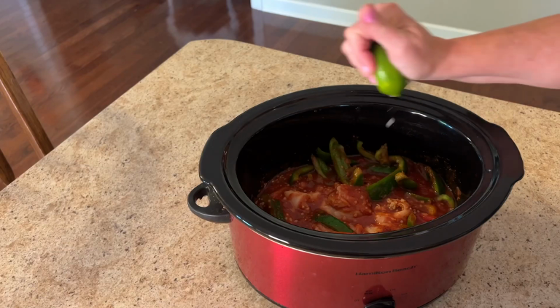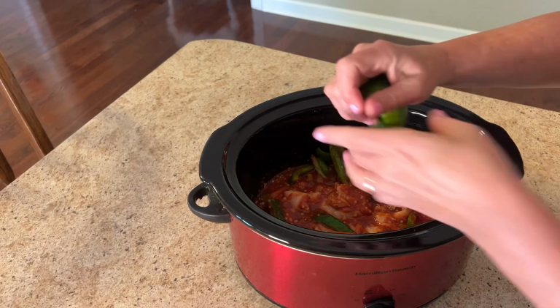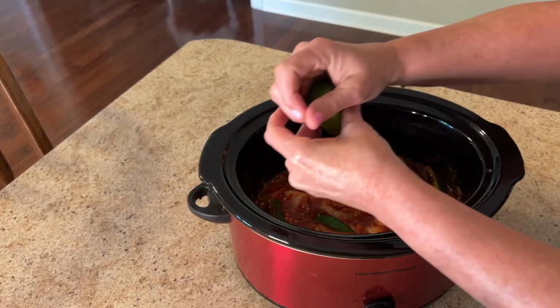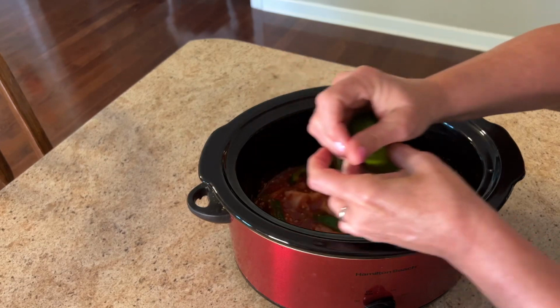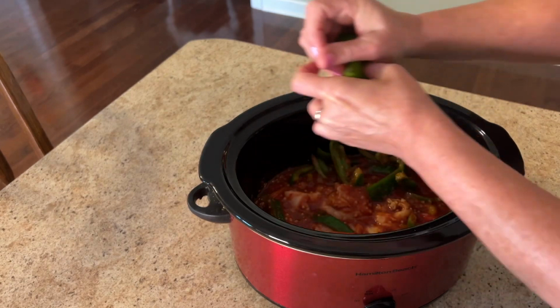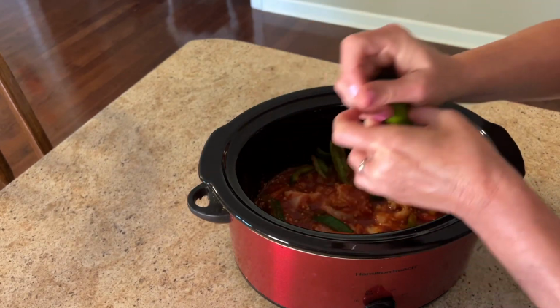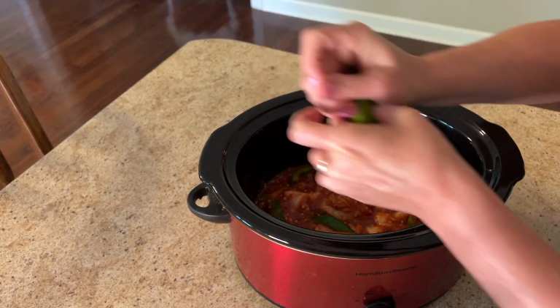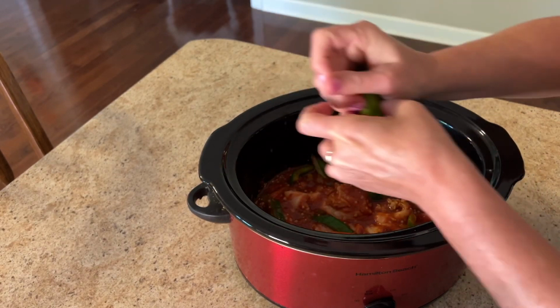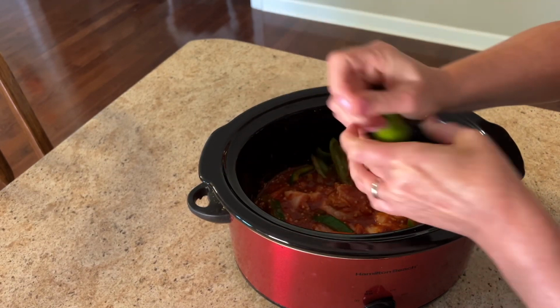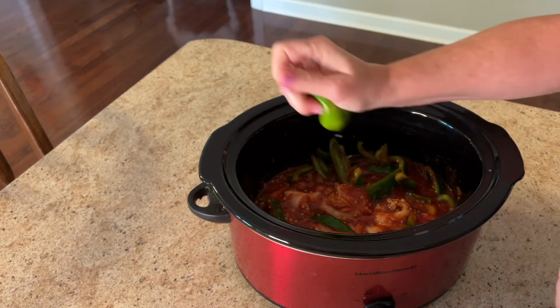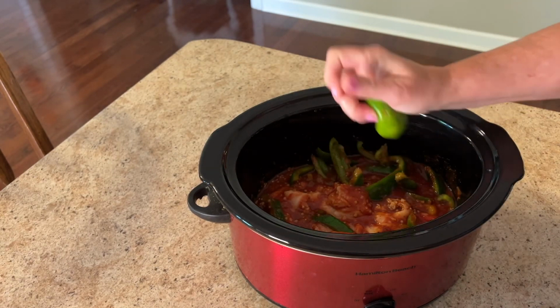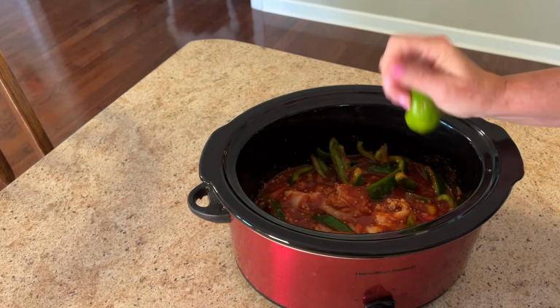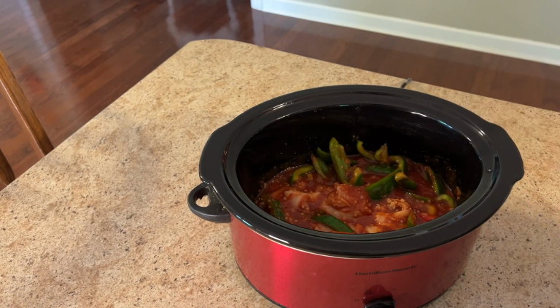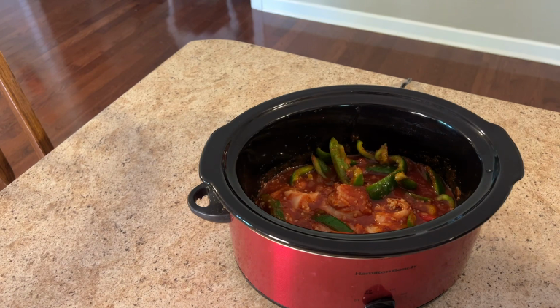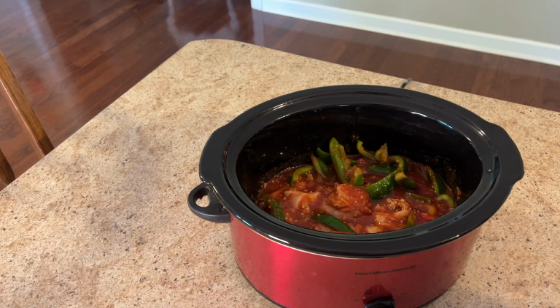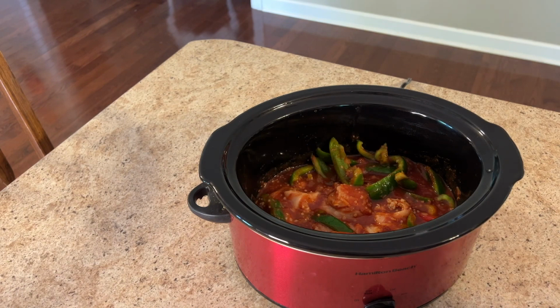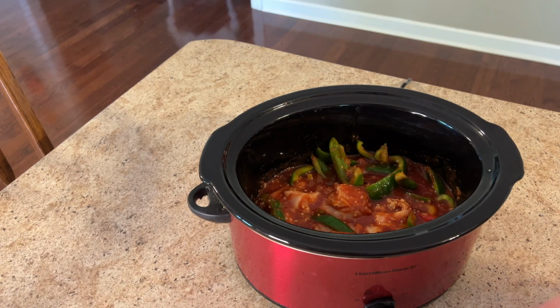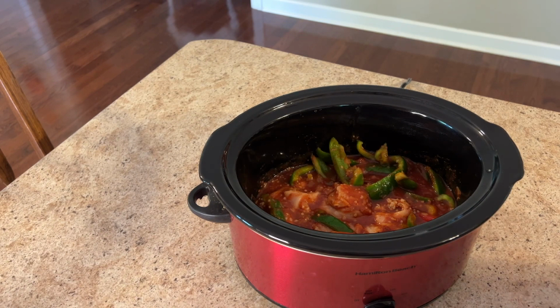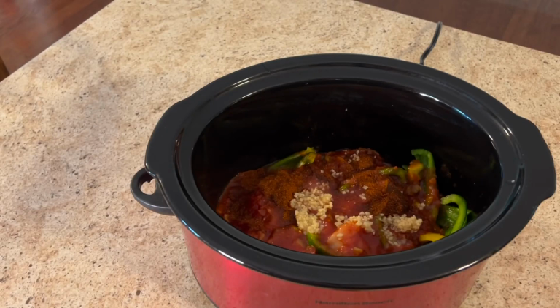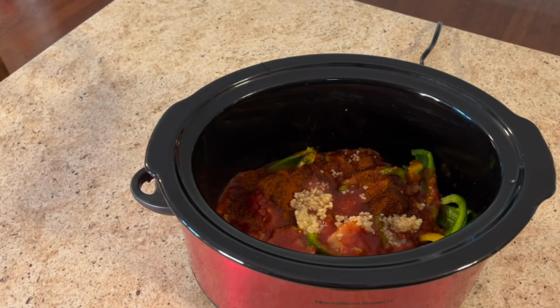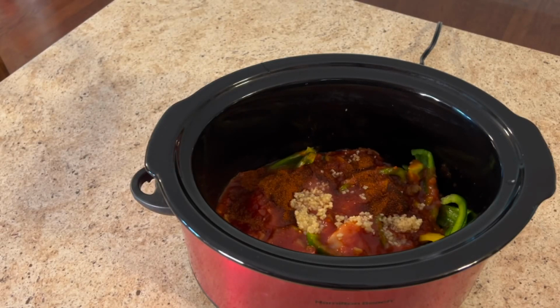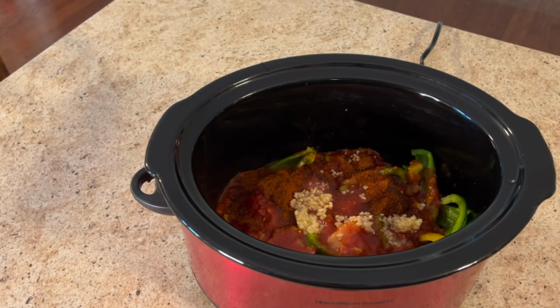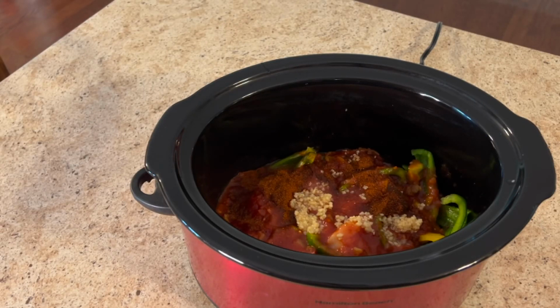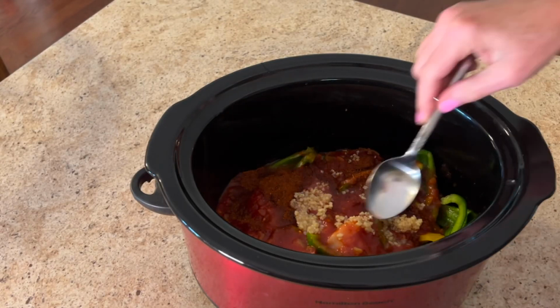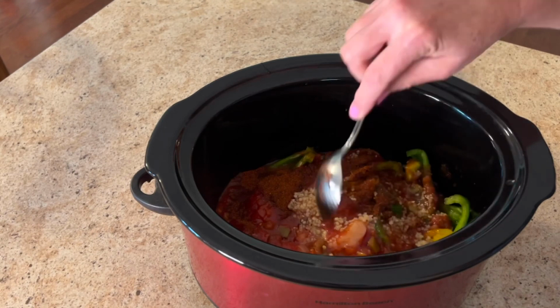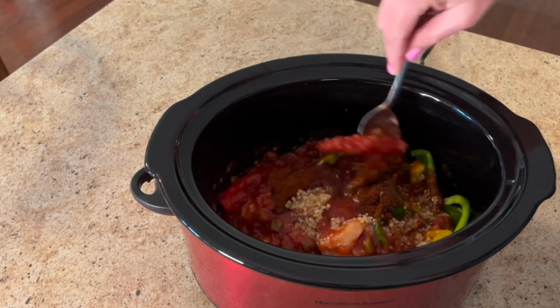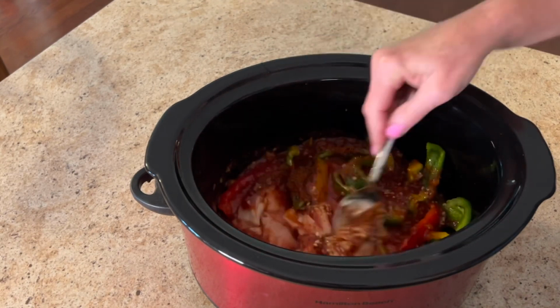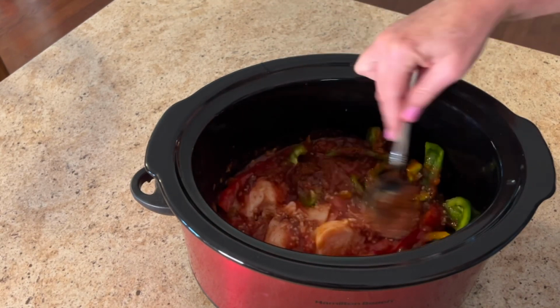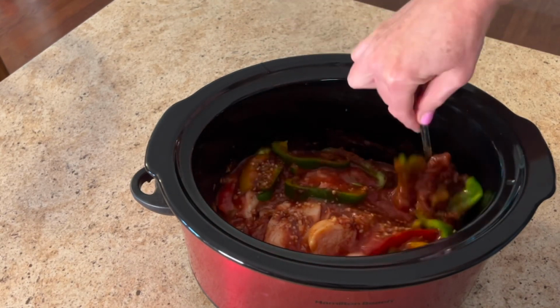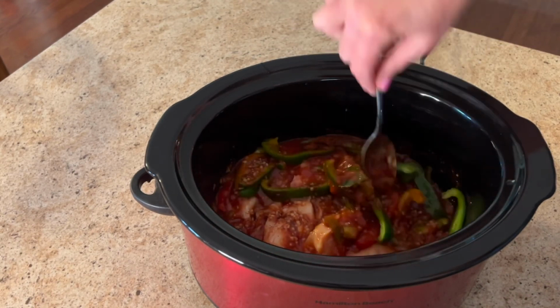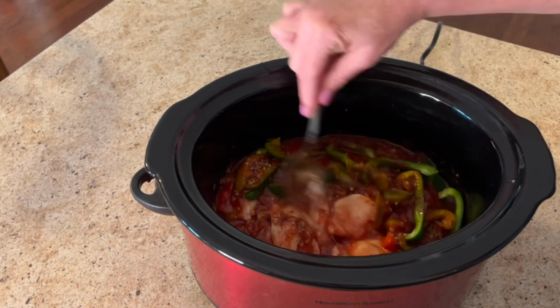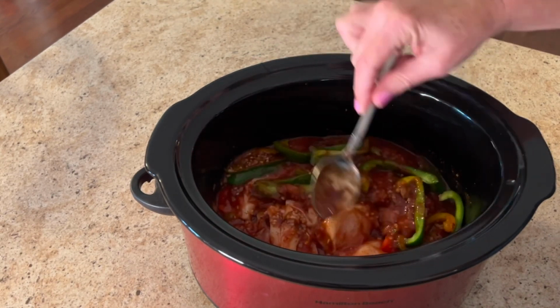Add the juice of one whole lime. Here's a tip: put that lime in the microwave for 30 seconds and the juice will just come flowing out. That little trick works for lemons too. Let's give this a stir.